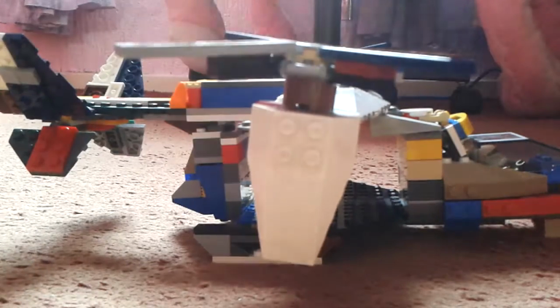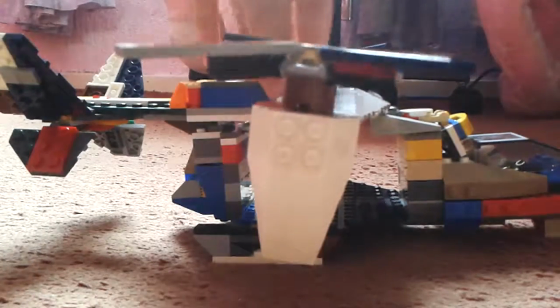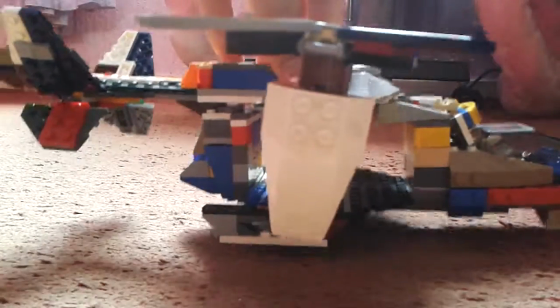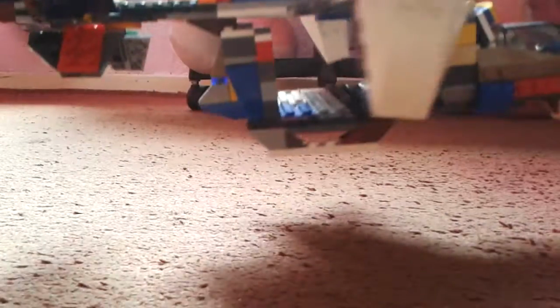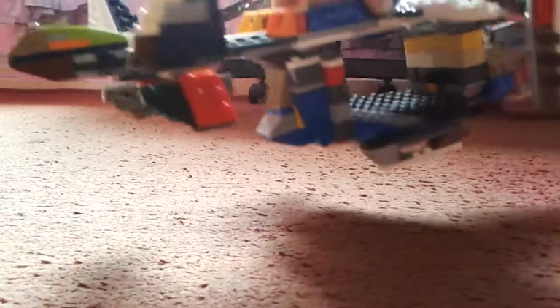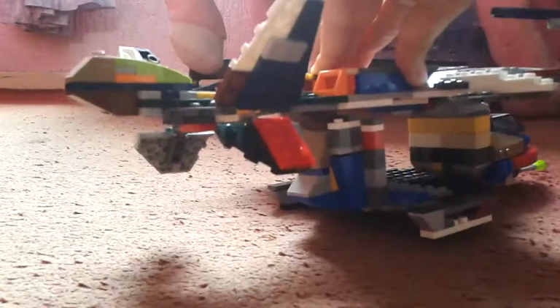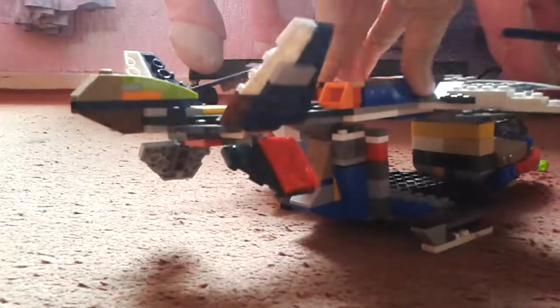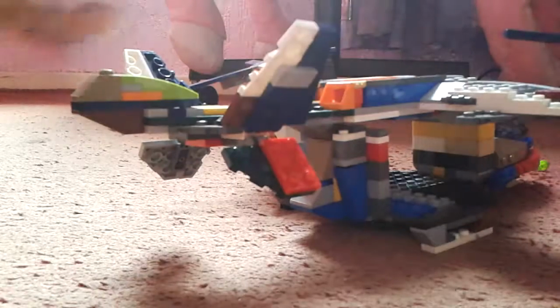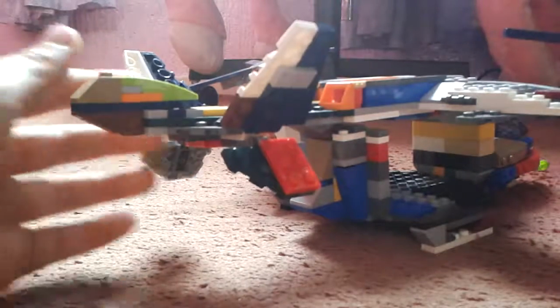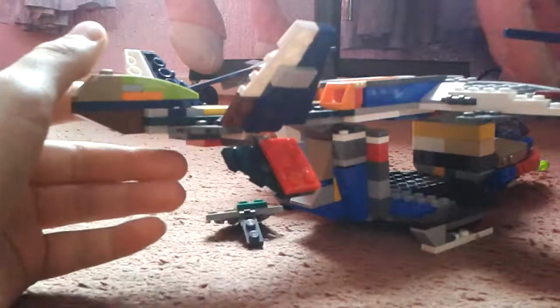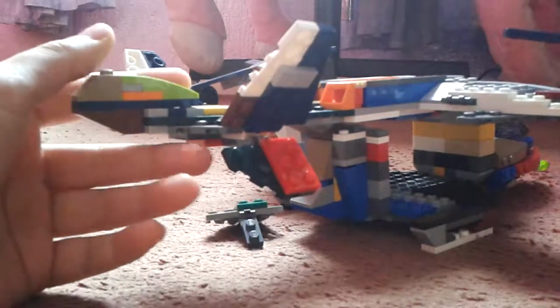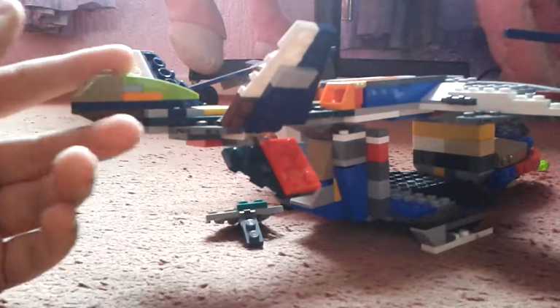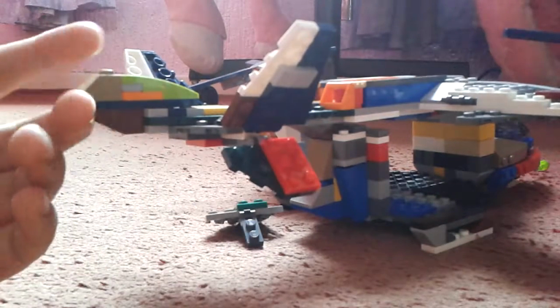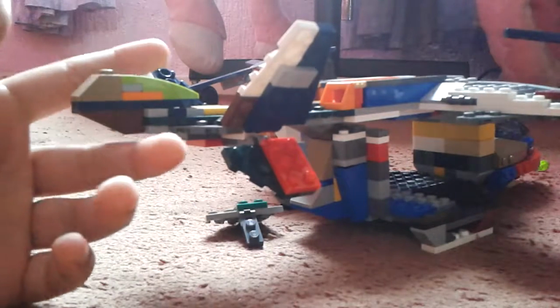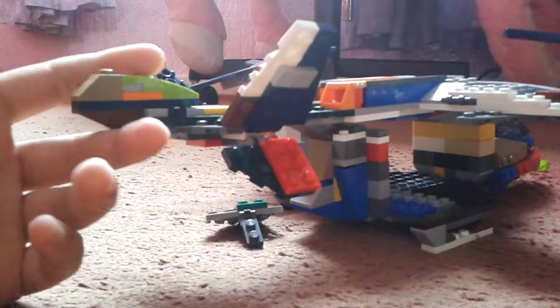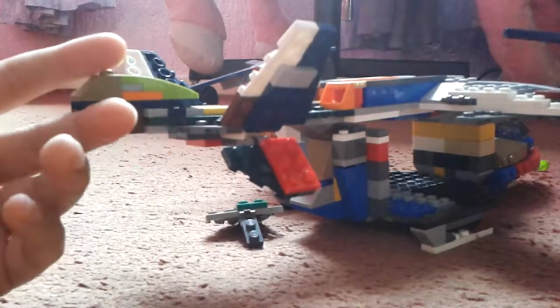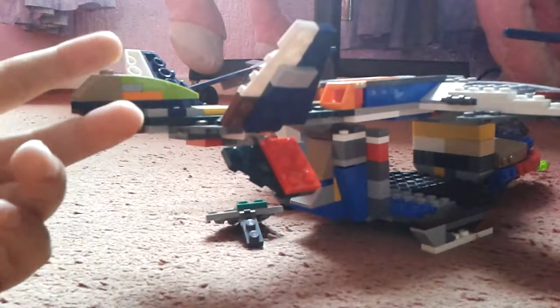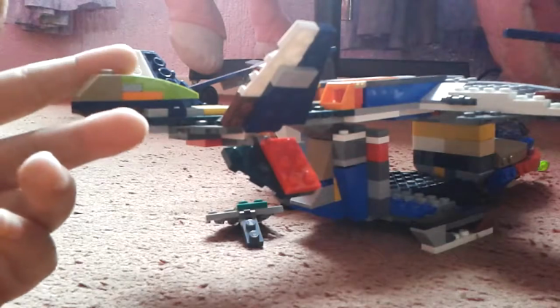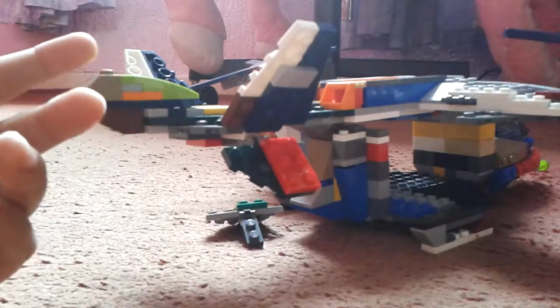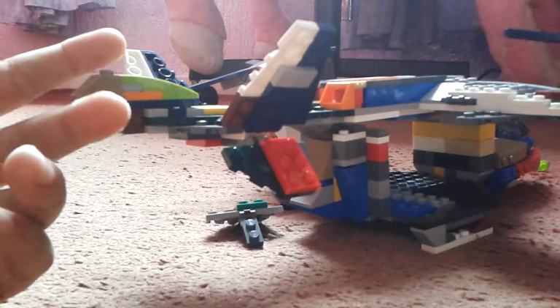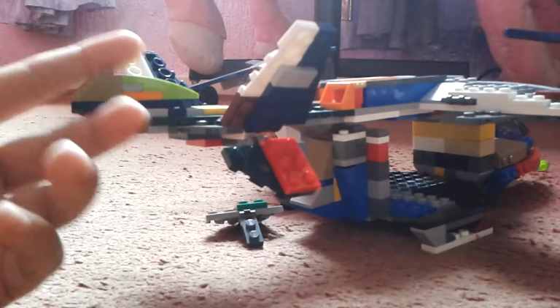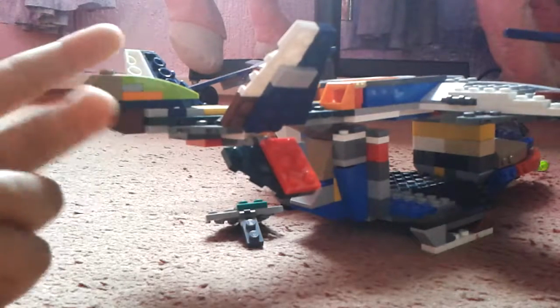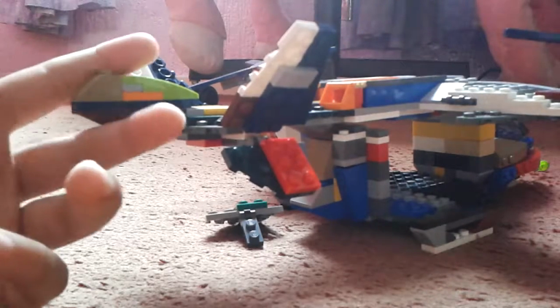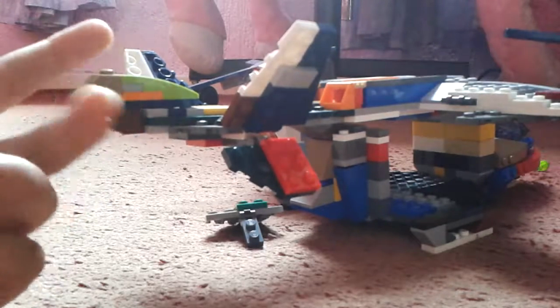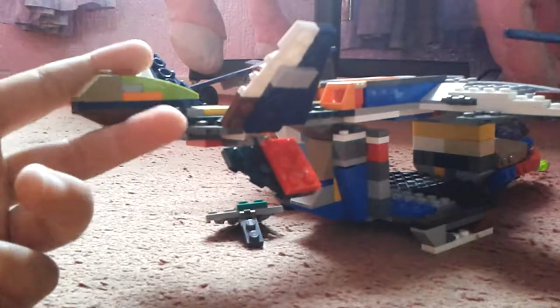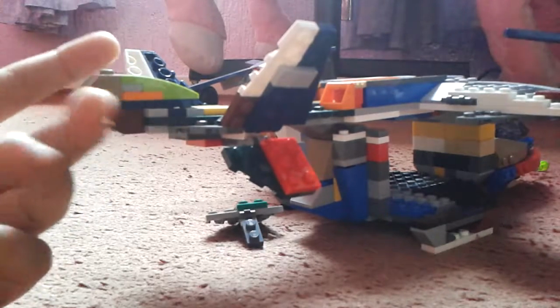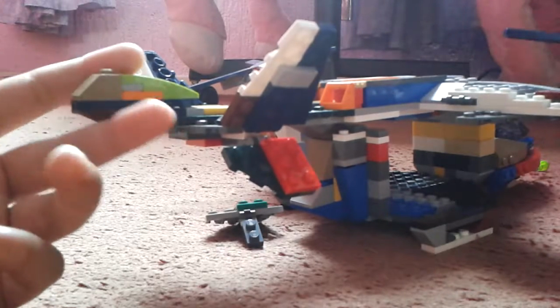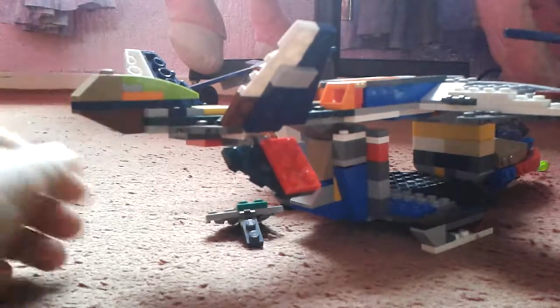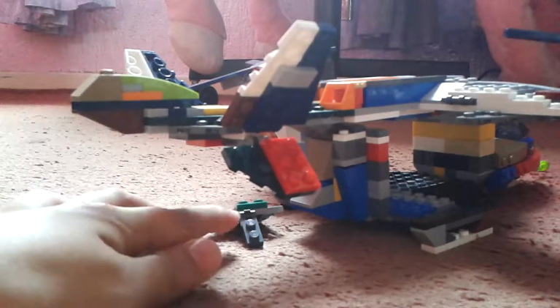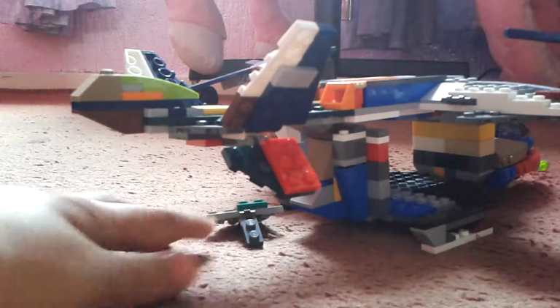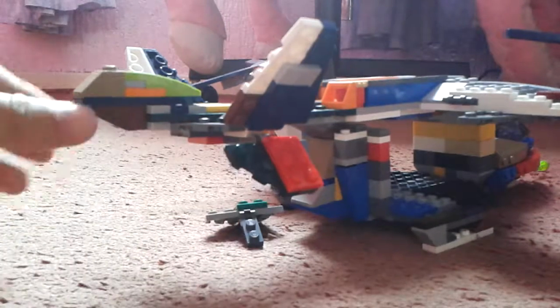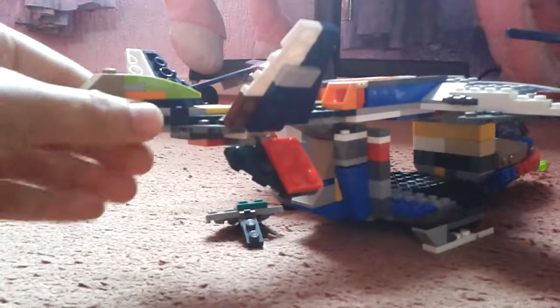It would also be nice — this isn't really a con — if this could actually move around, because it's a rudder. The piece just came off. That was a failure.